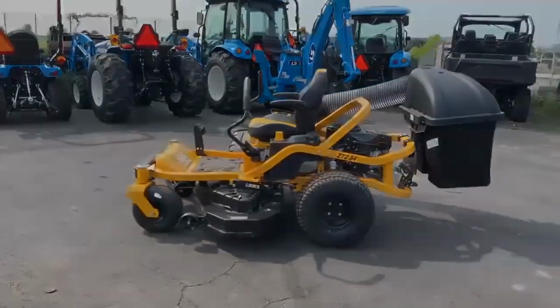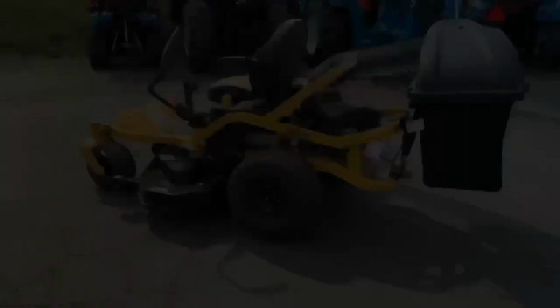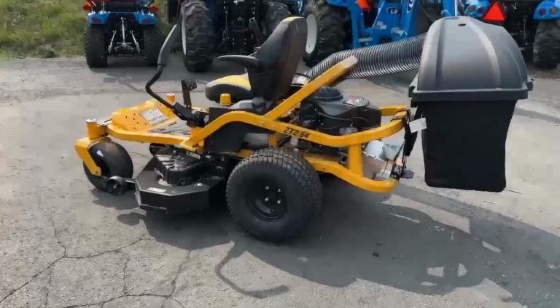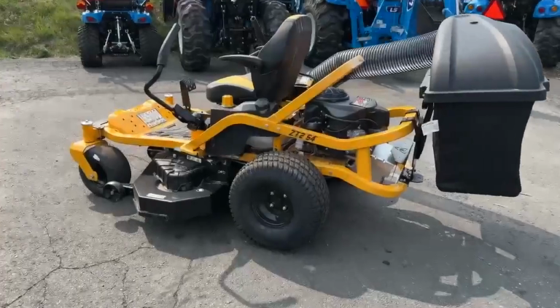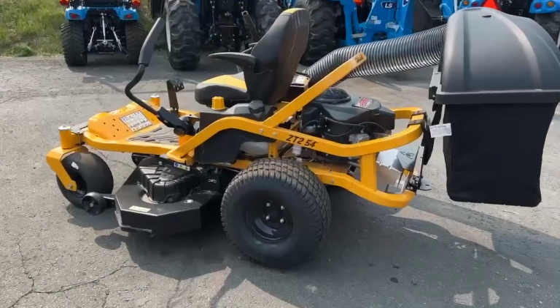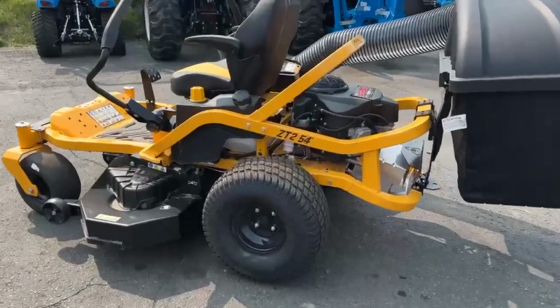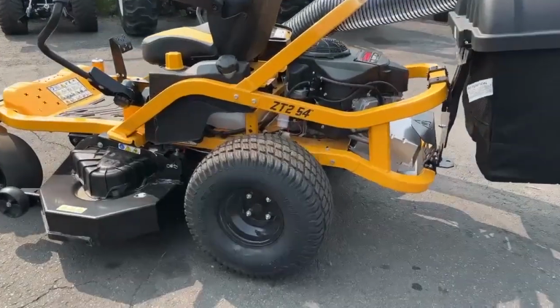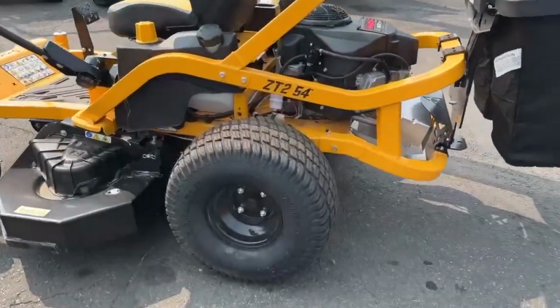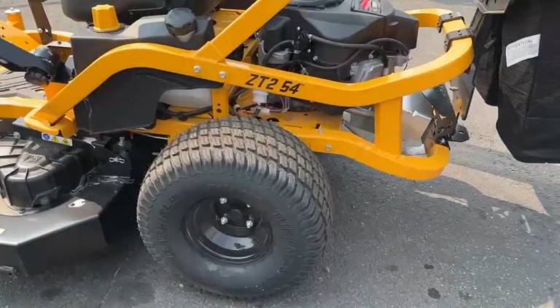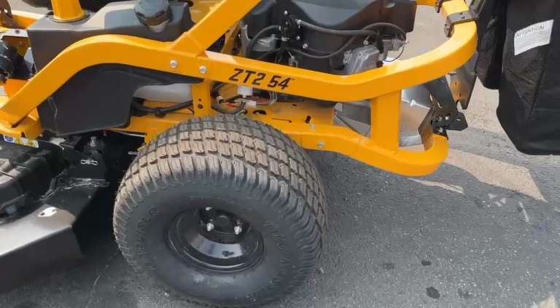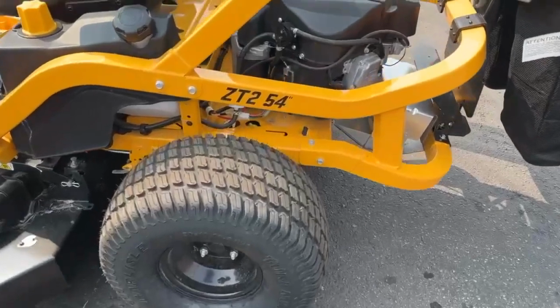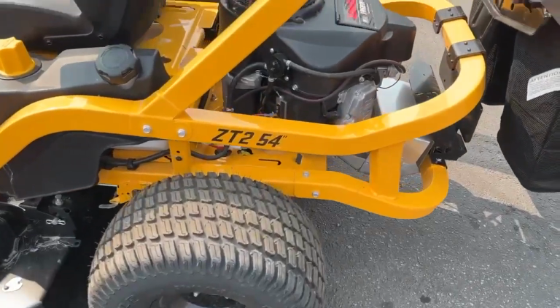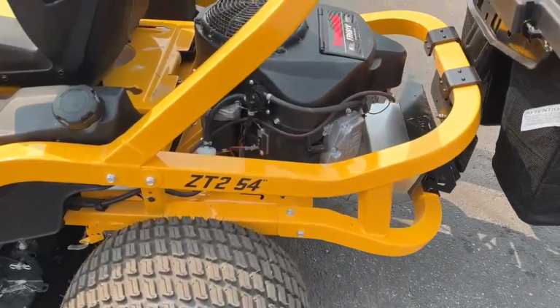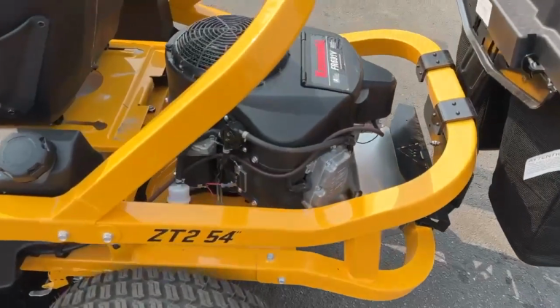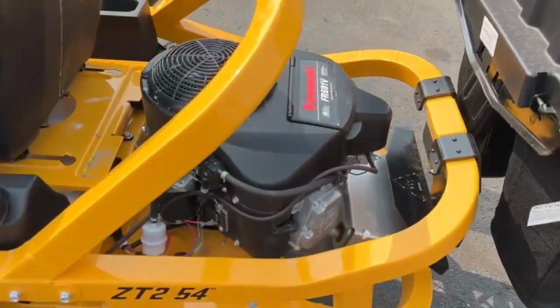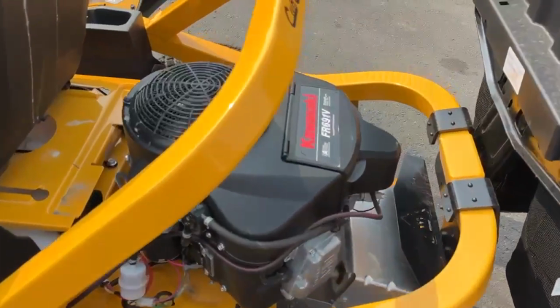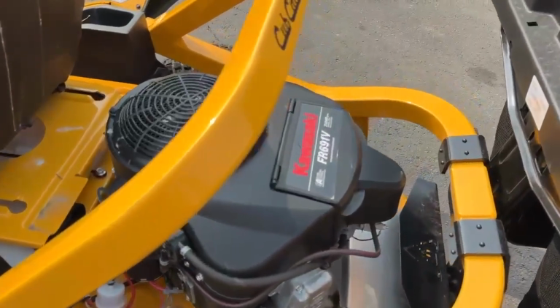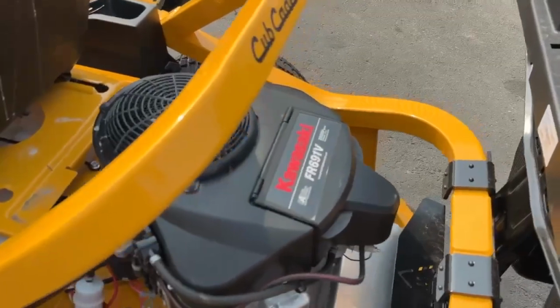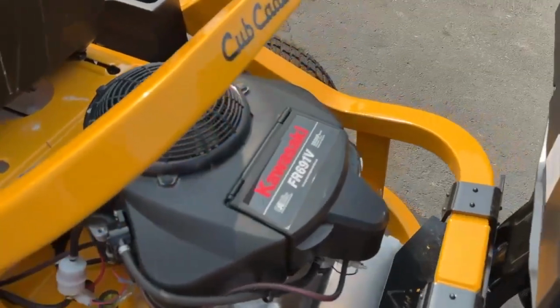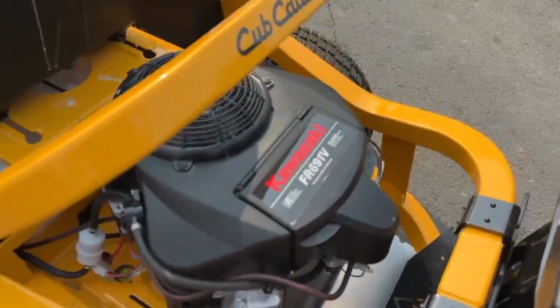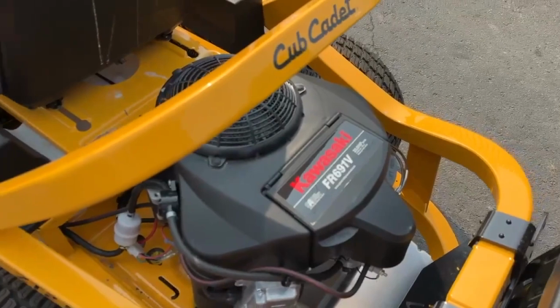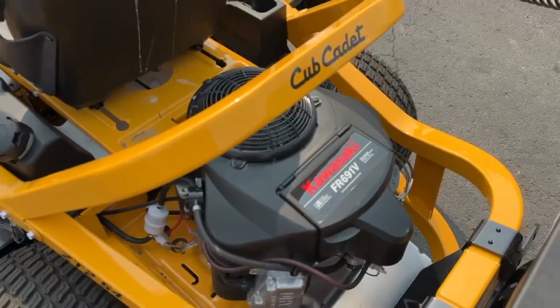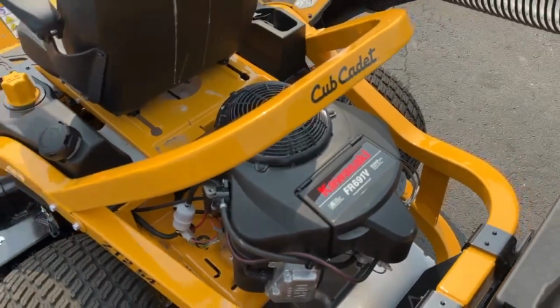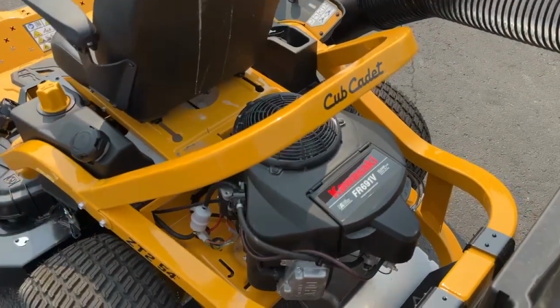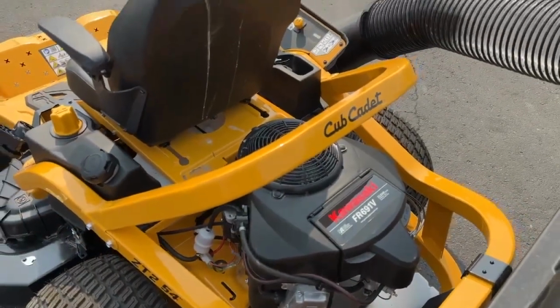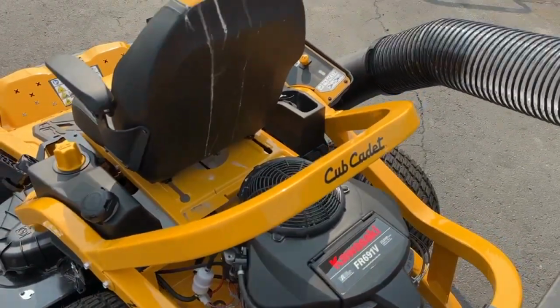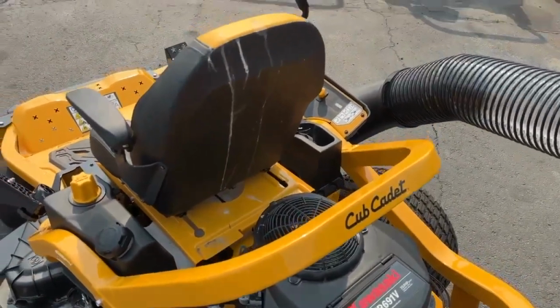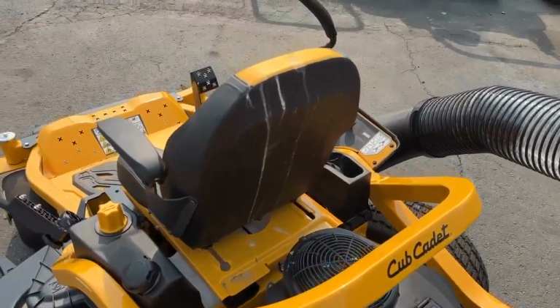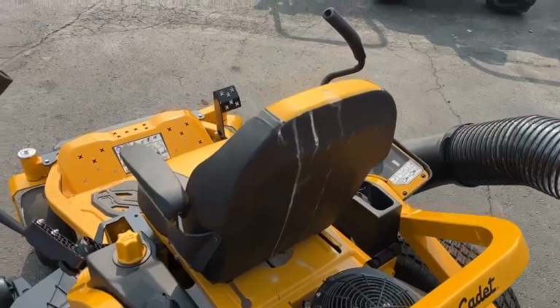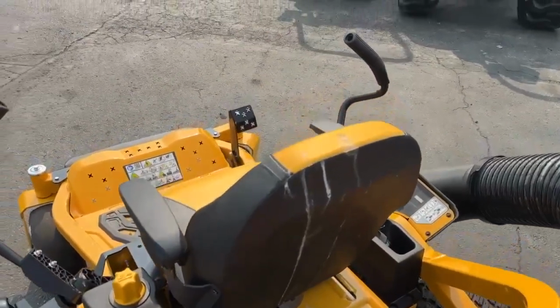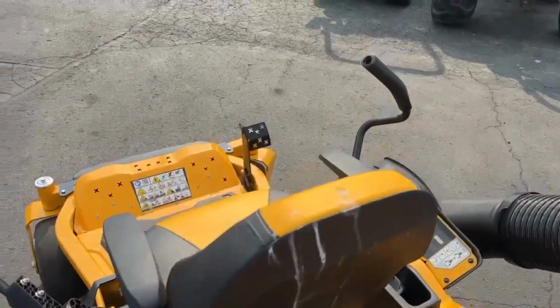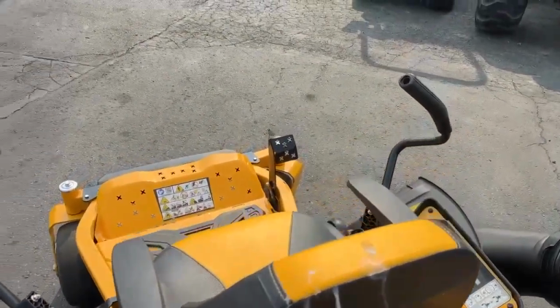This unit also has the ZT2800 transmissions in the back, which are rated for a five to seven-acre capacity on a weekly basis. This has the FR series Kawasaki engine.